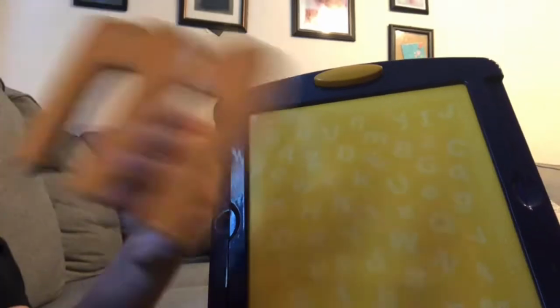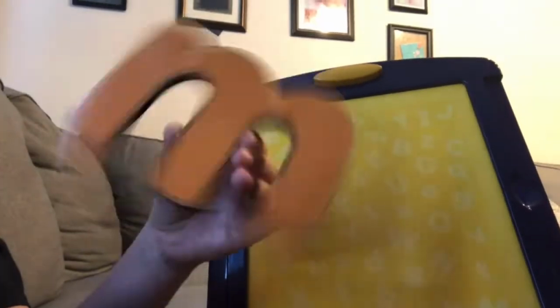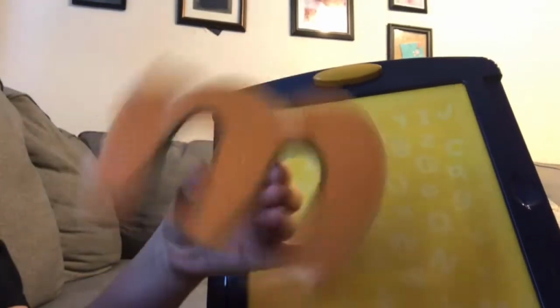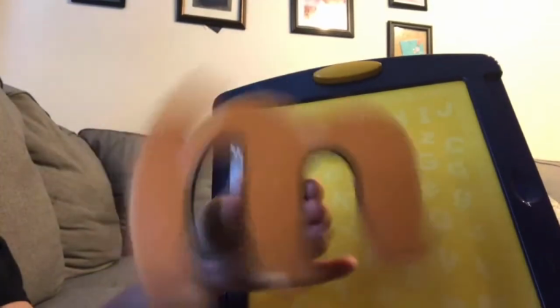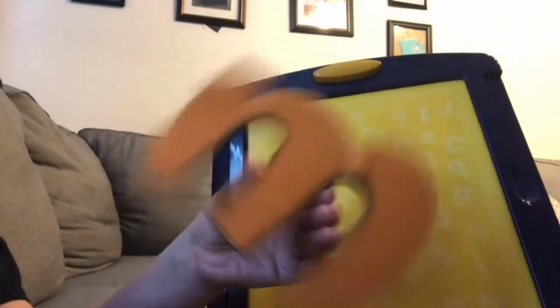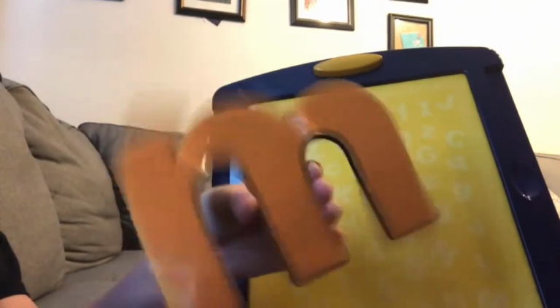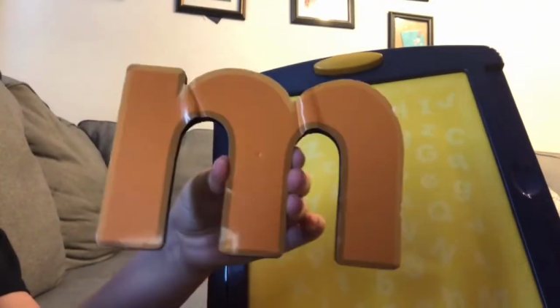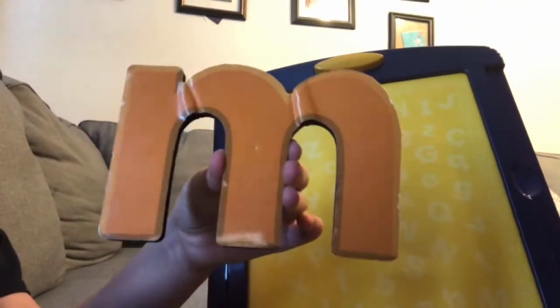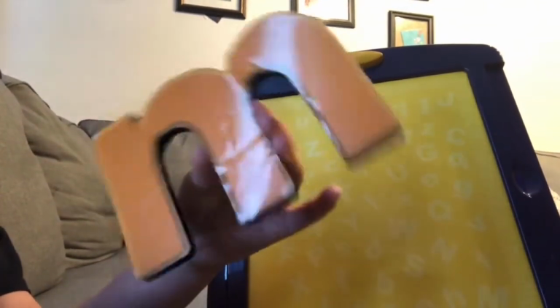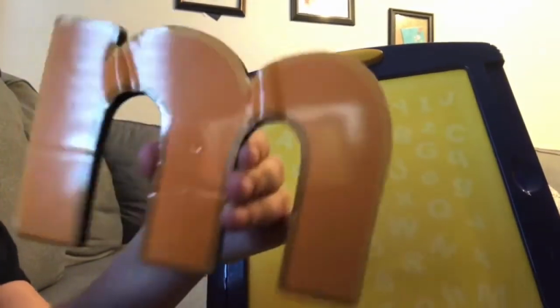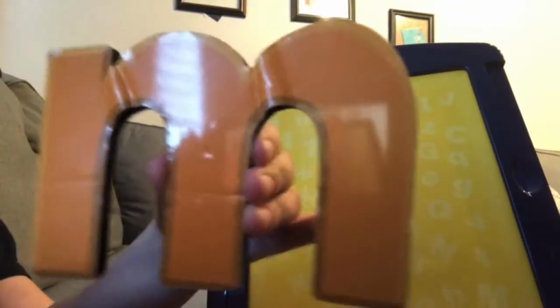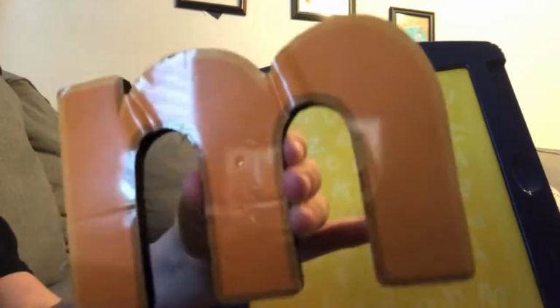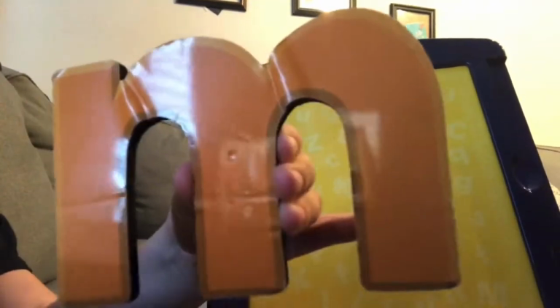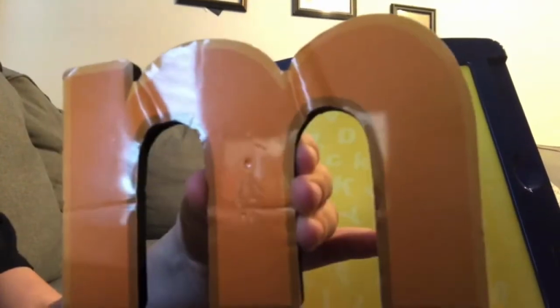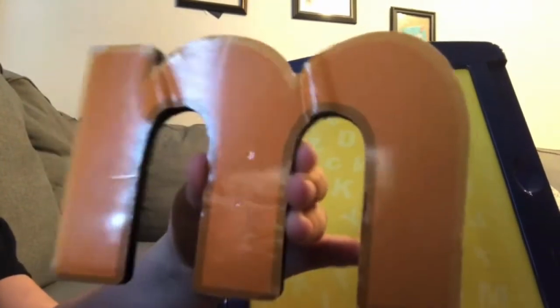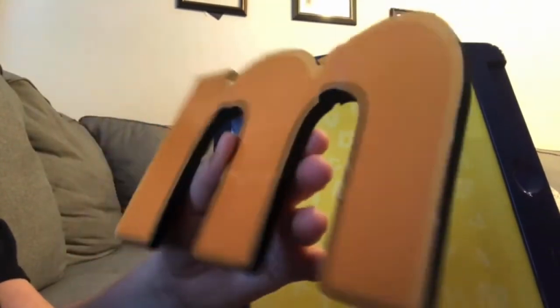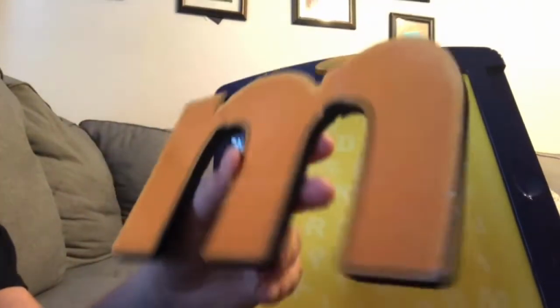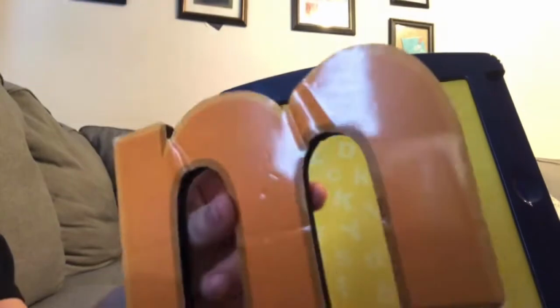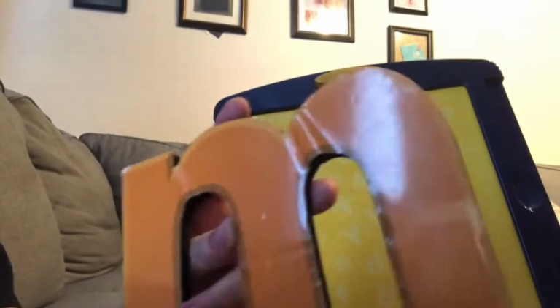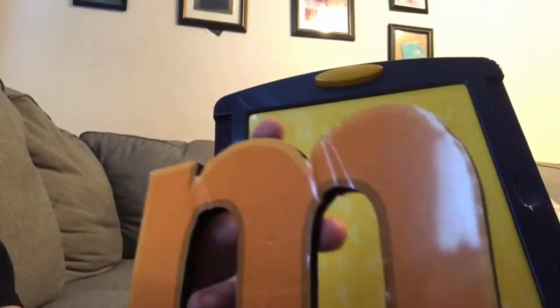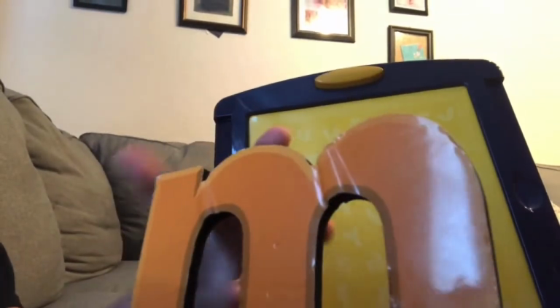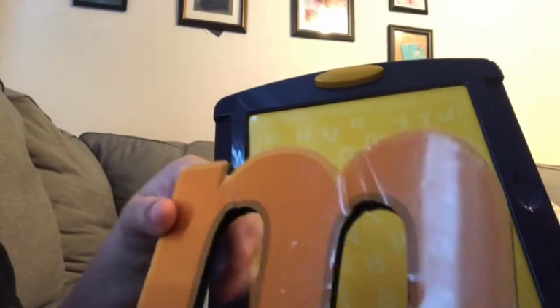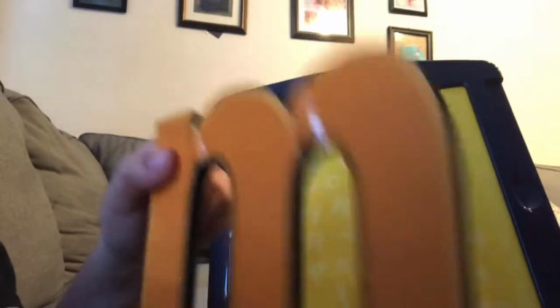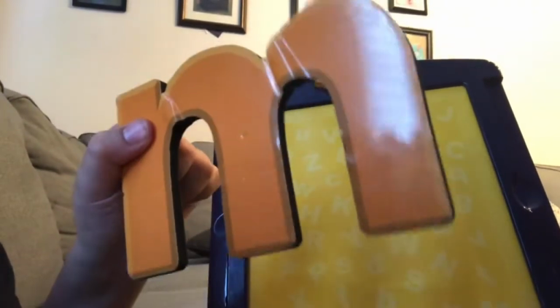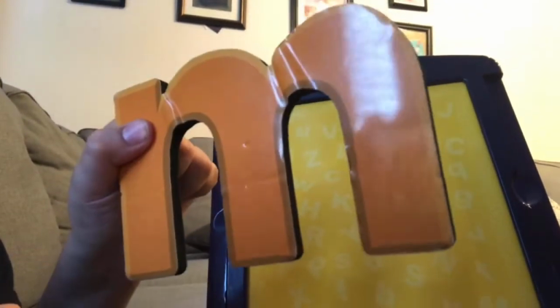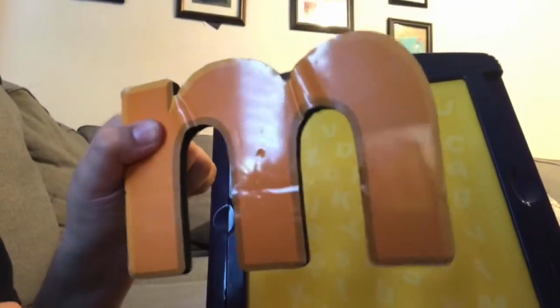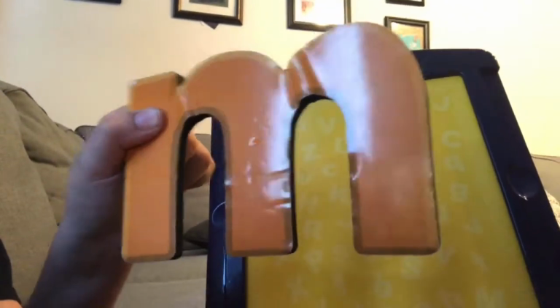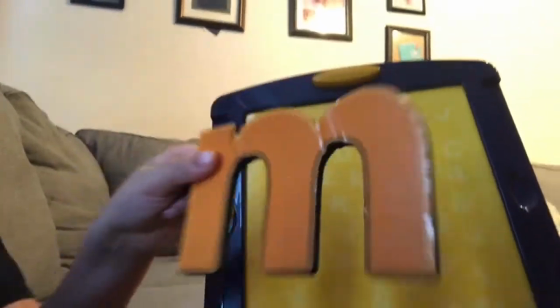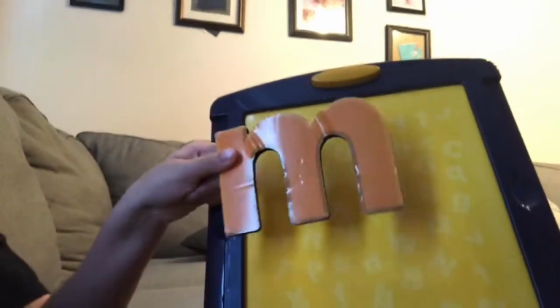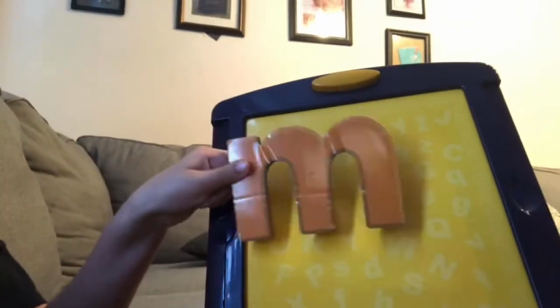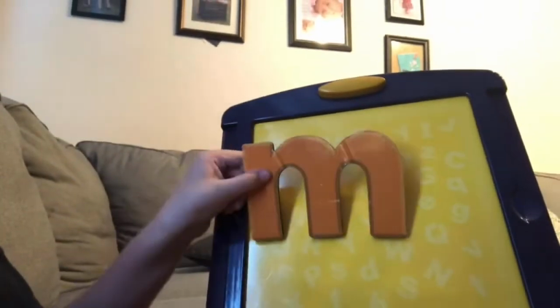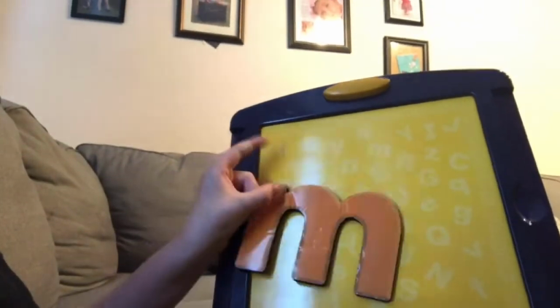Hi guys! This is the letter M. M is for magnetic, and this letter M is magnetic.